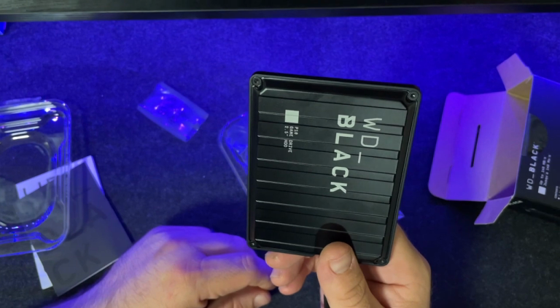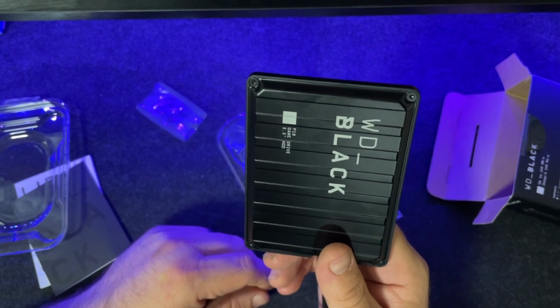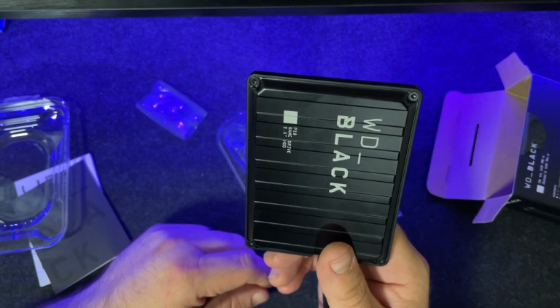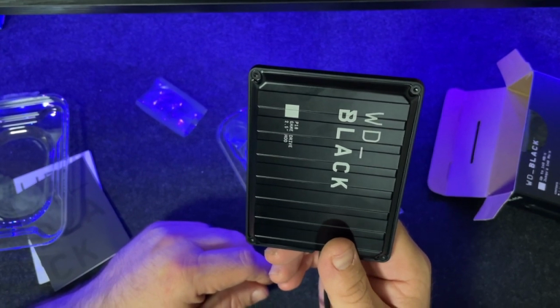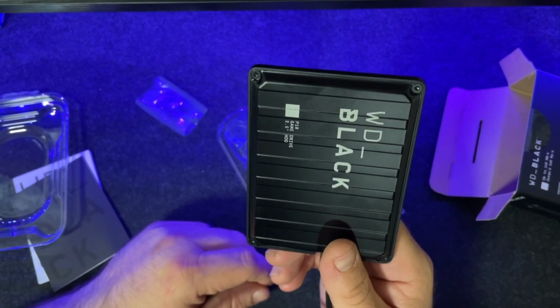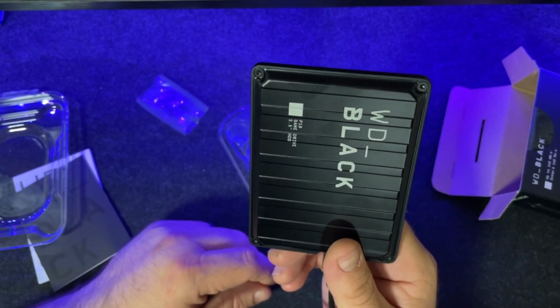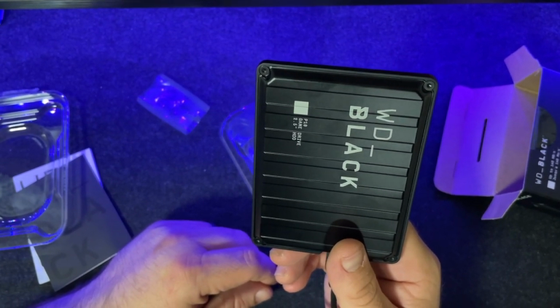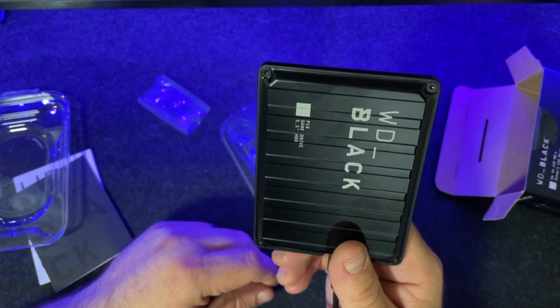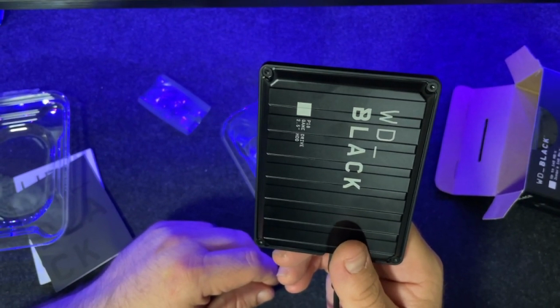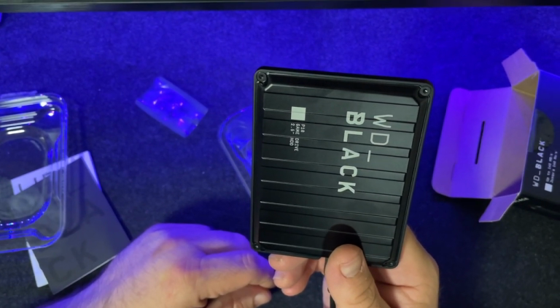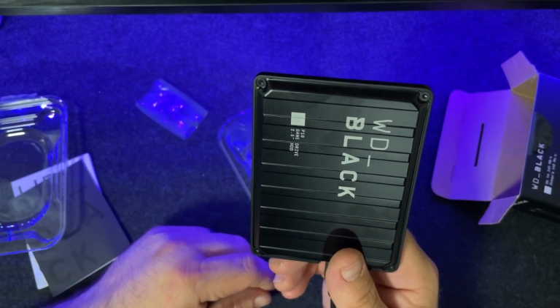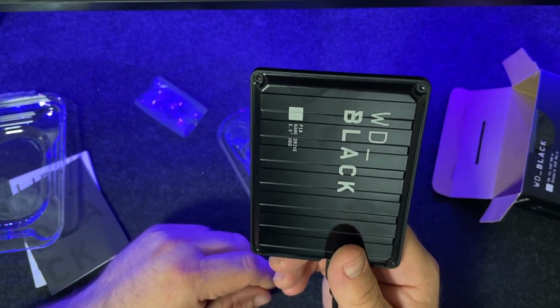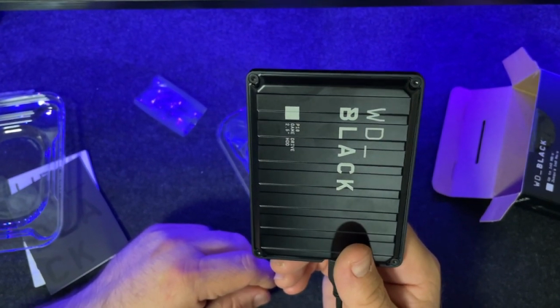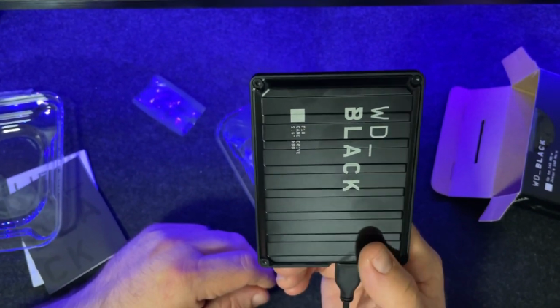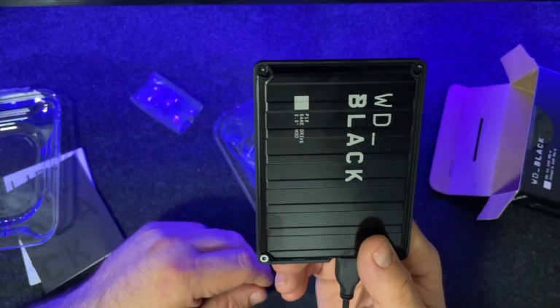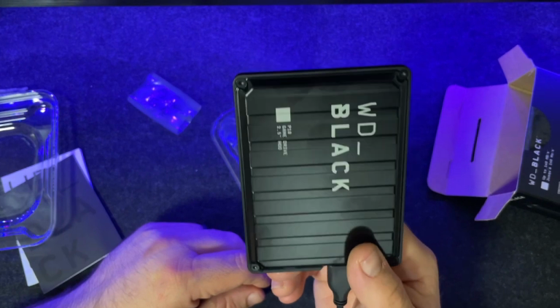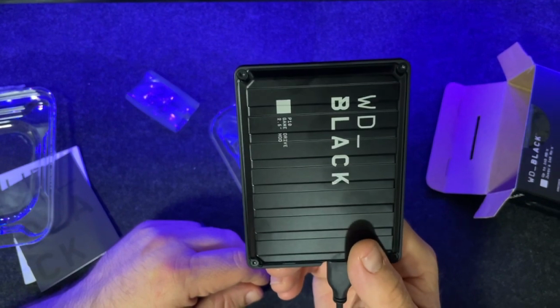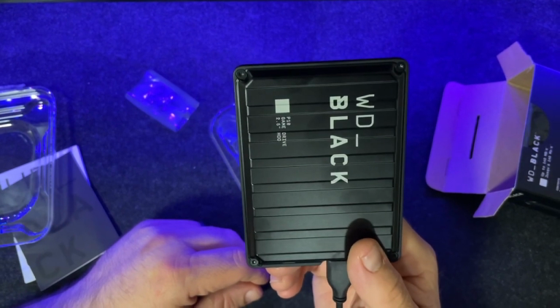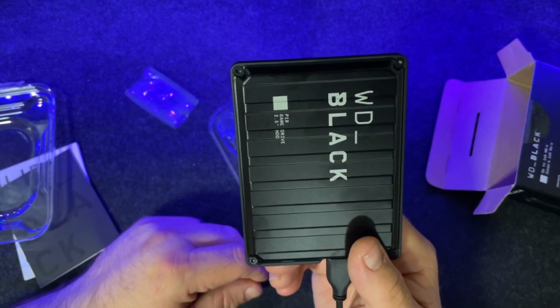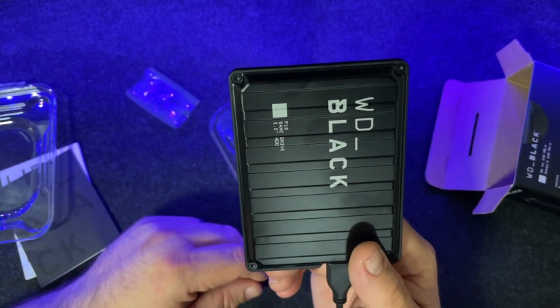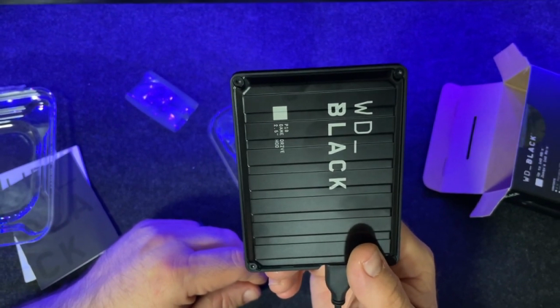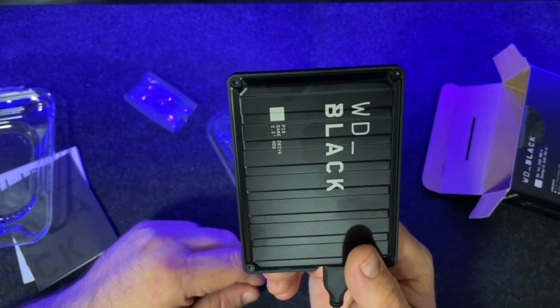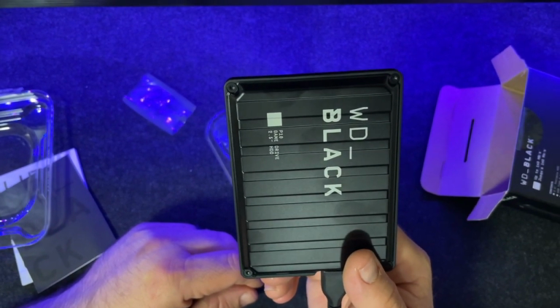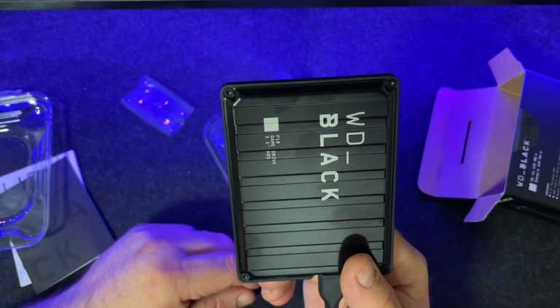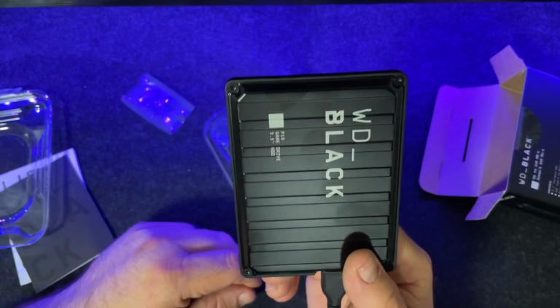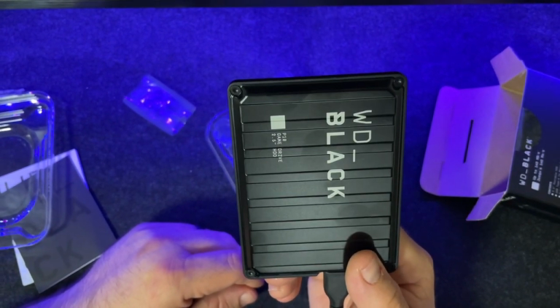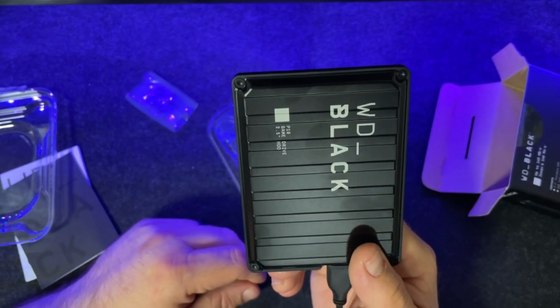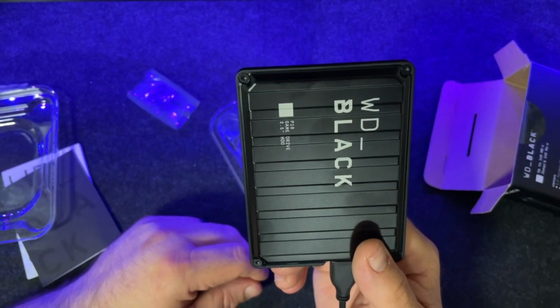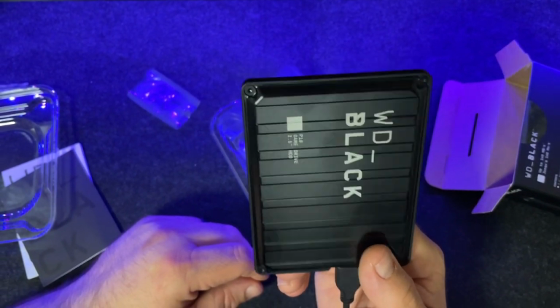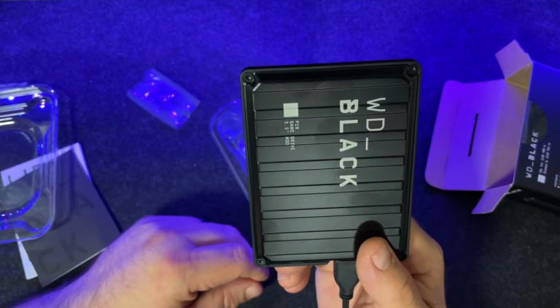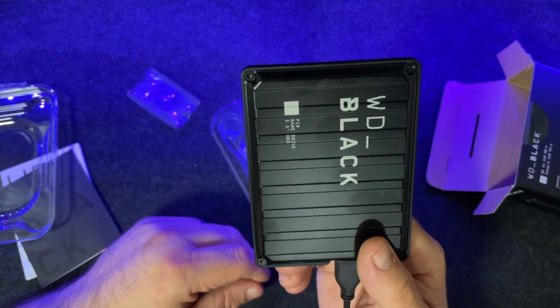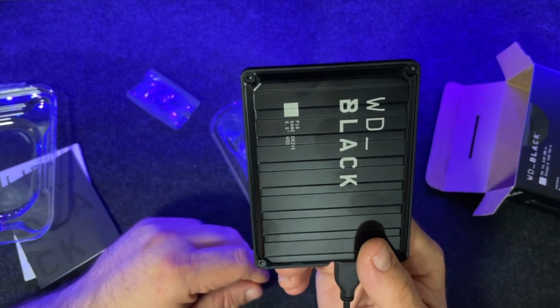I think I paid like $70 for it. I got it on sale and then I had some issues with shipping, so Amazon actually refunded my money and just let me keep this item.